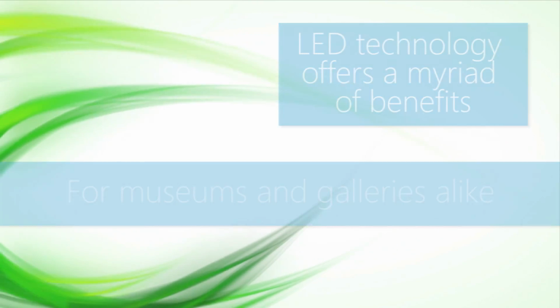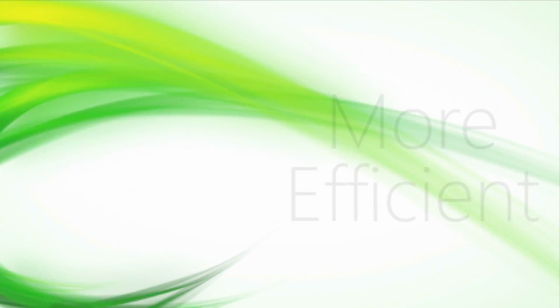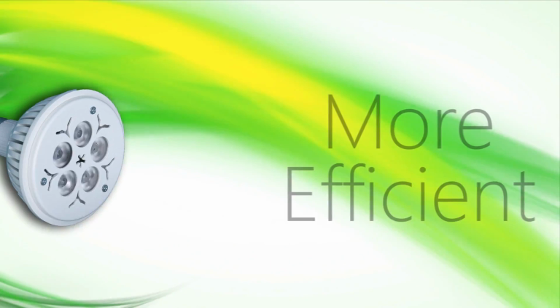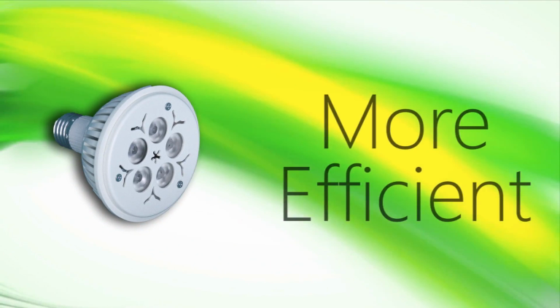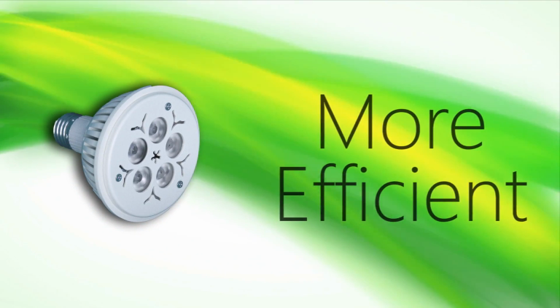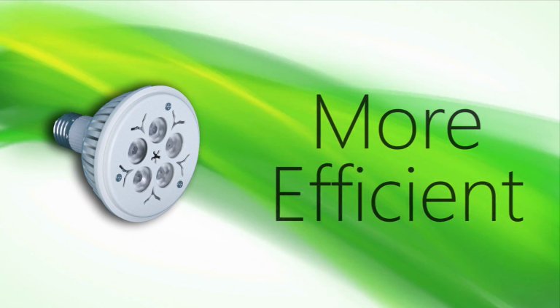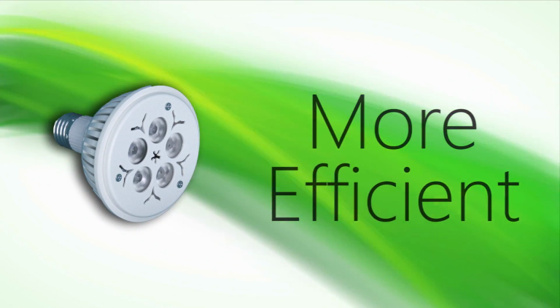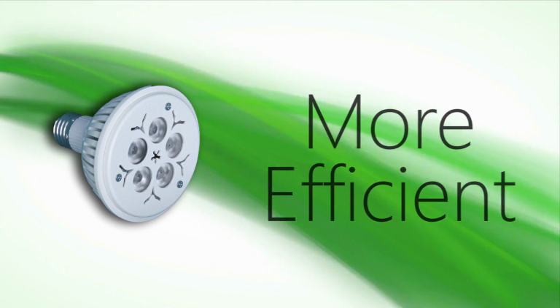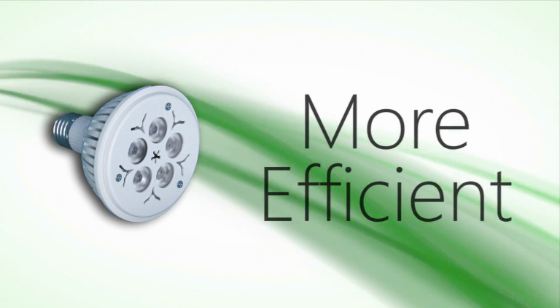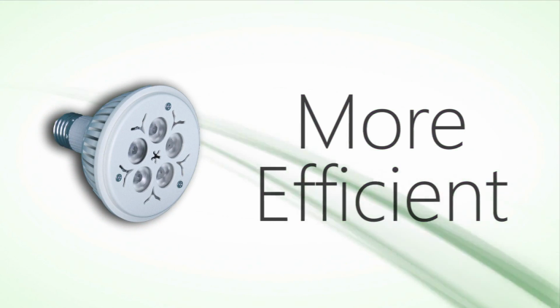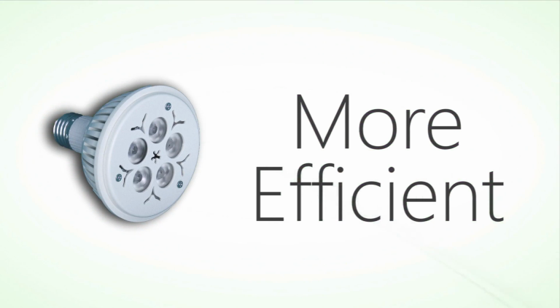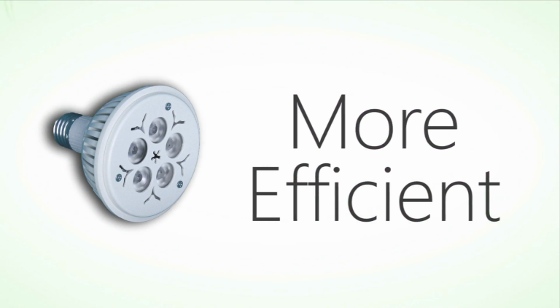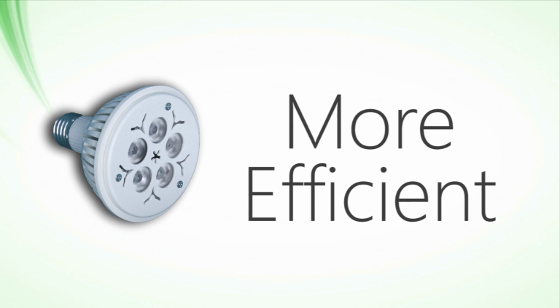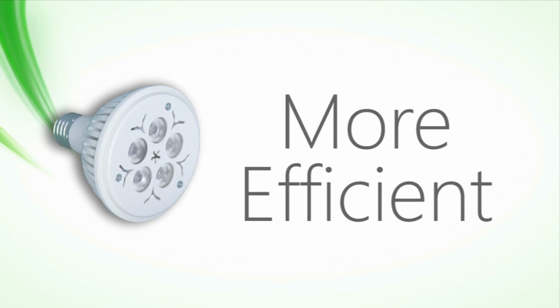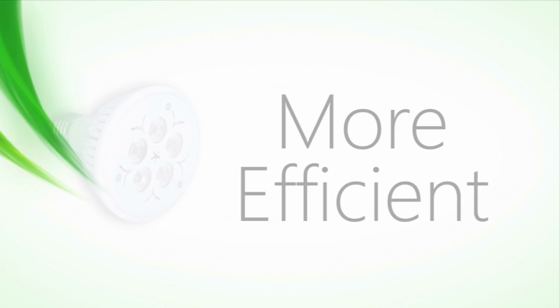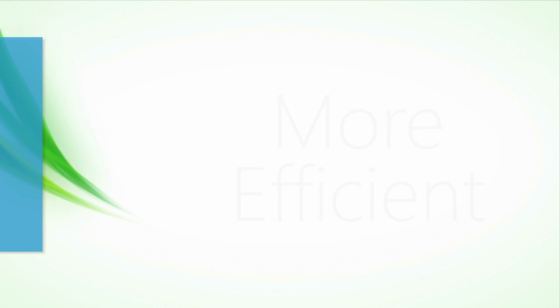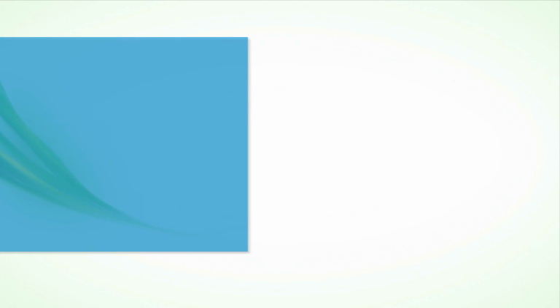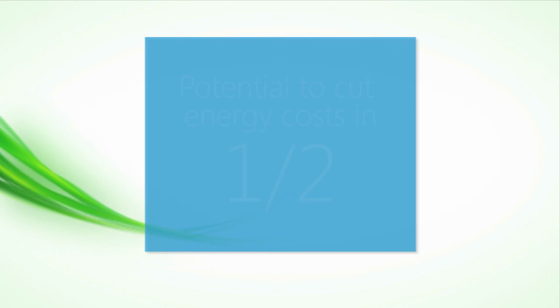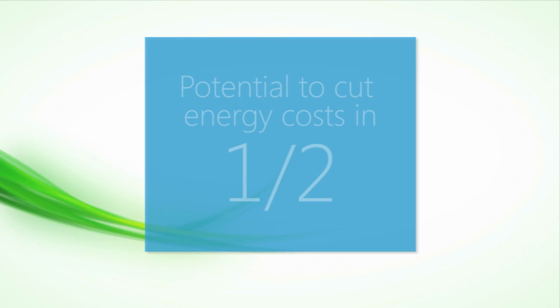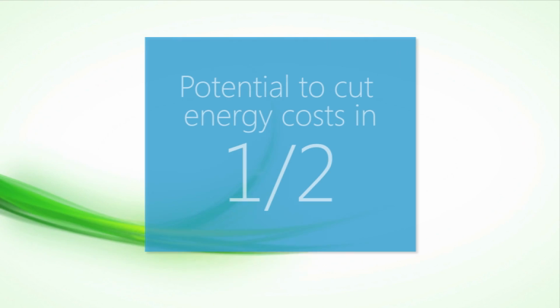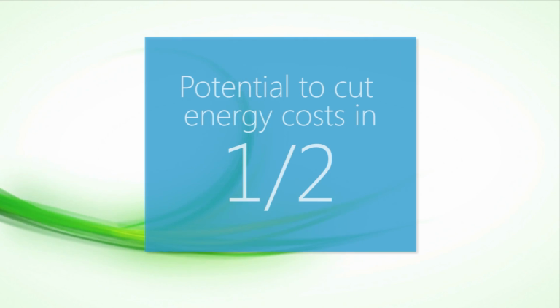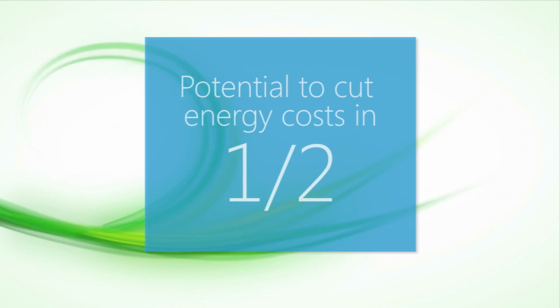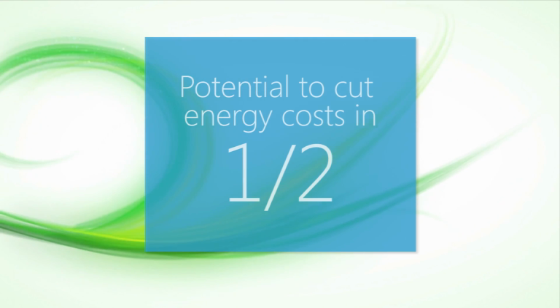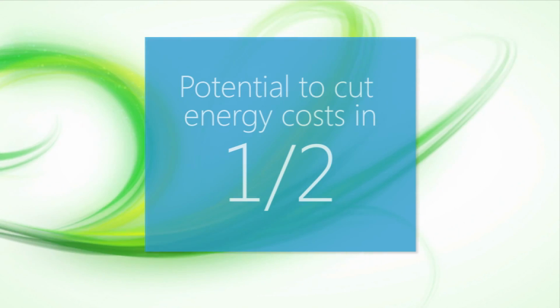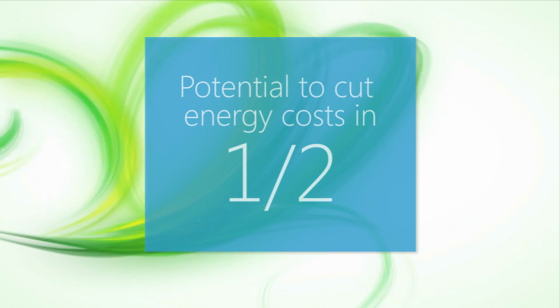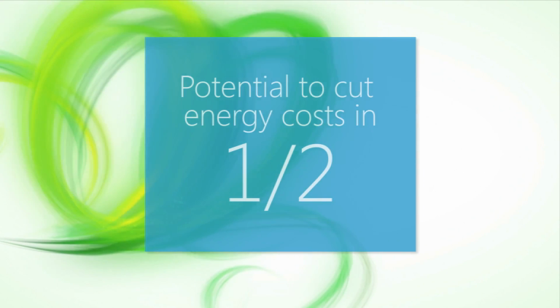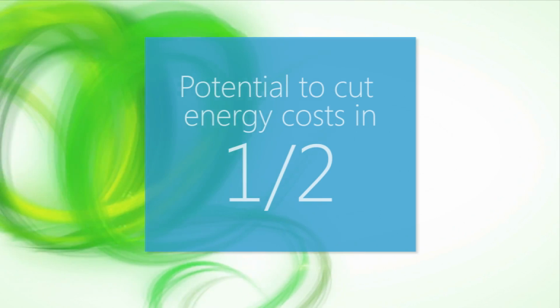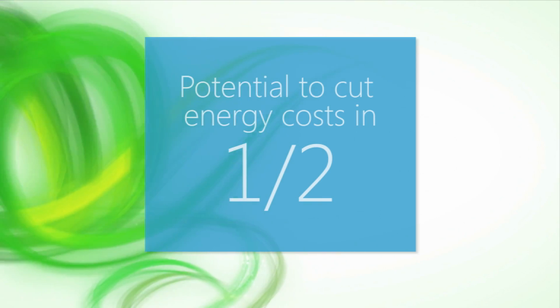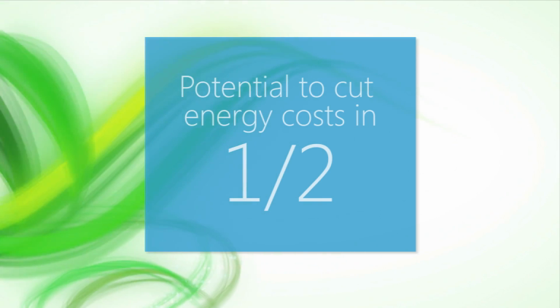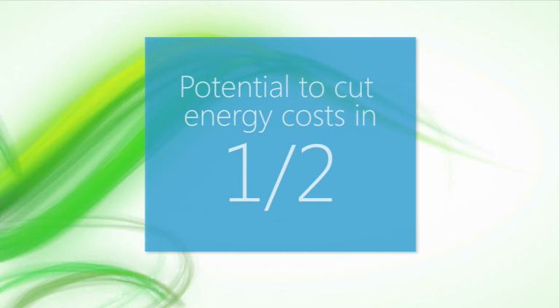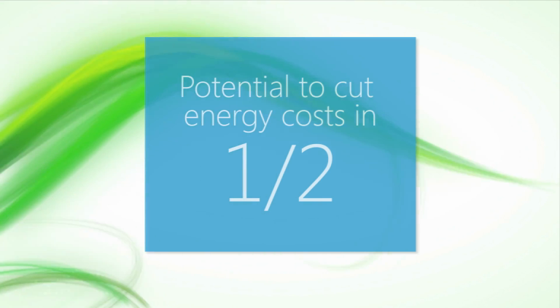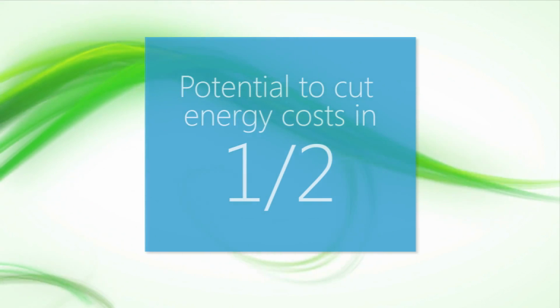The LED bulb is far more efficient than conventional lighting technologies like incandescent — so efficient, in fact, that by using LED bulbs, there's a potential to cut energy costs in half.